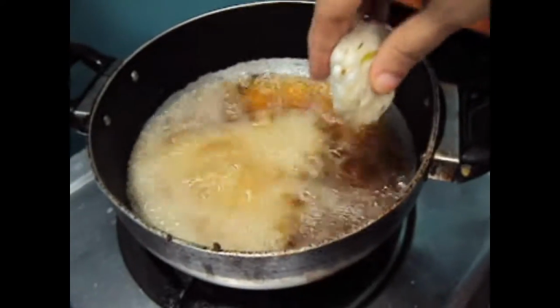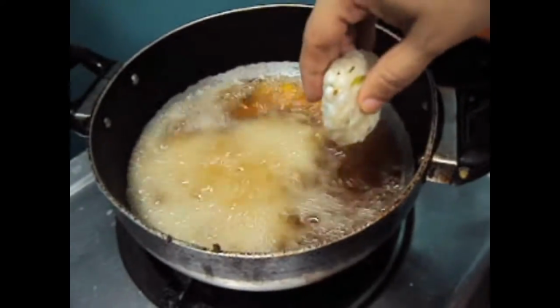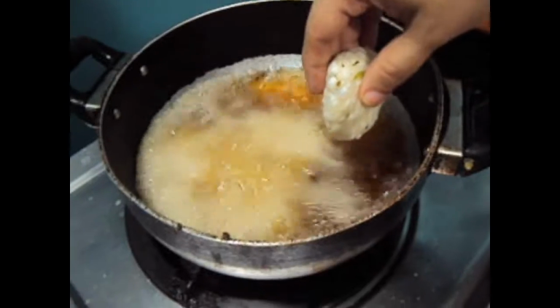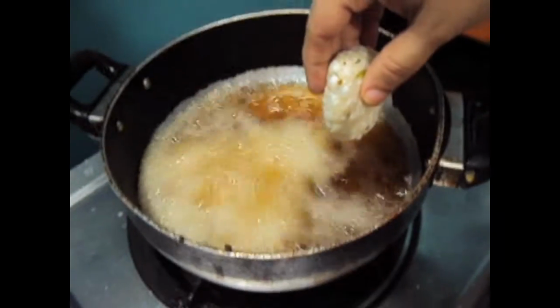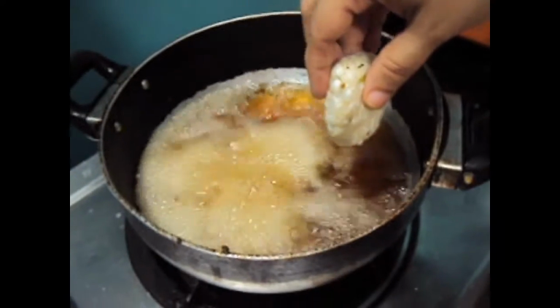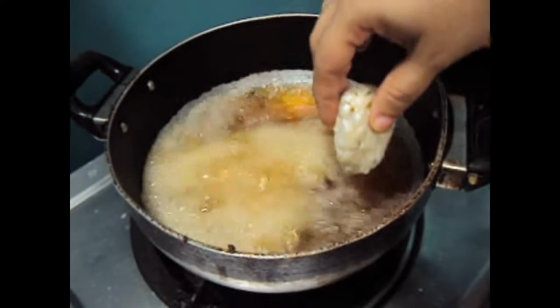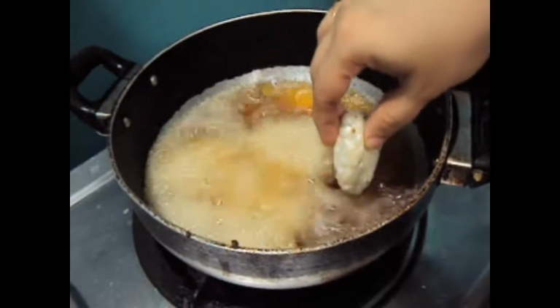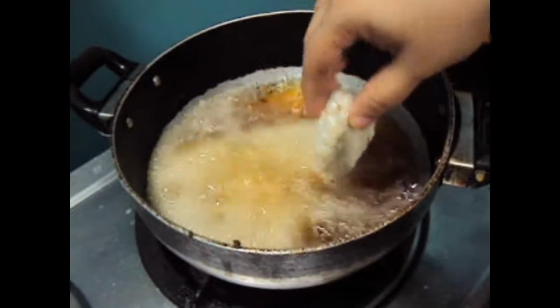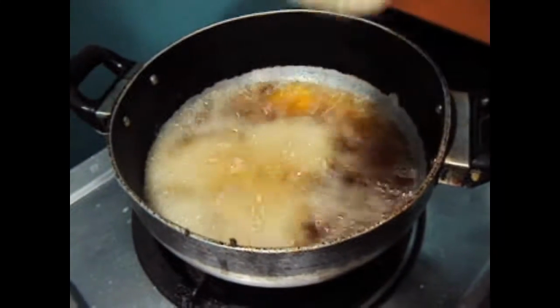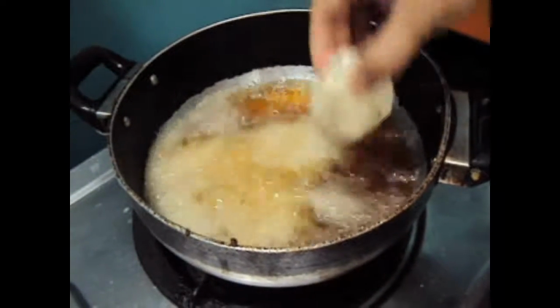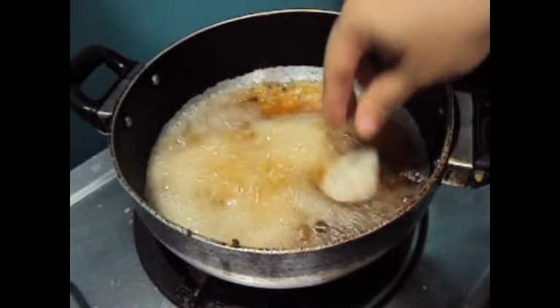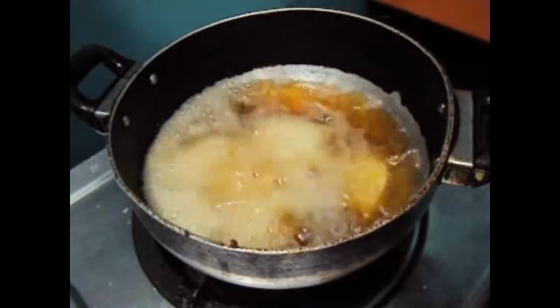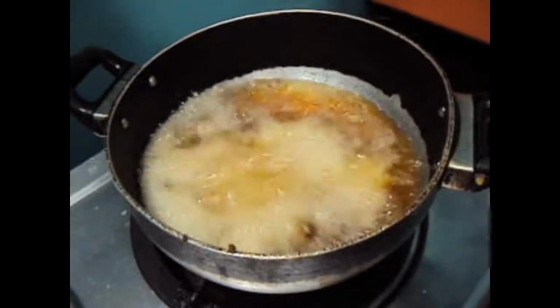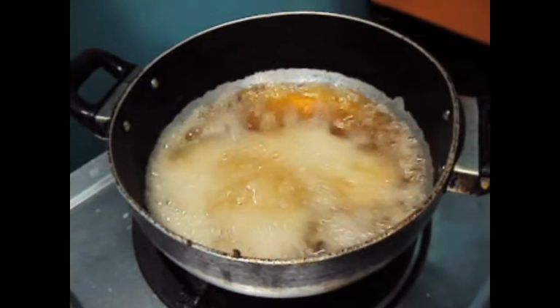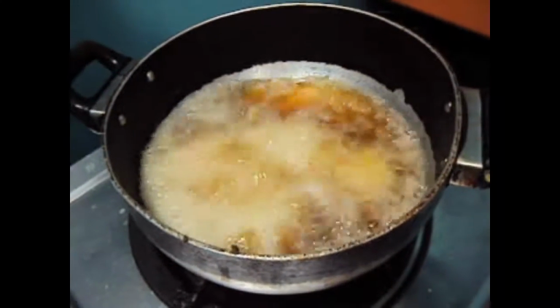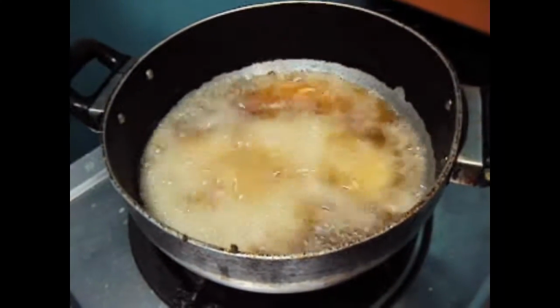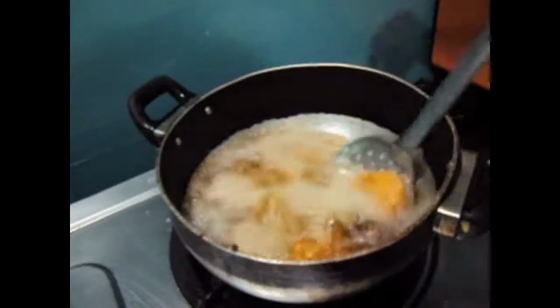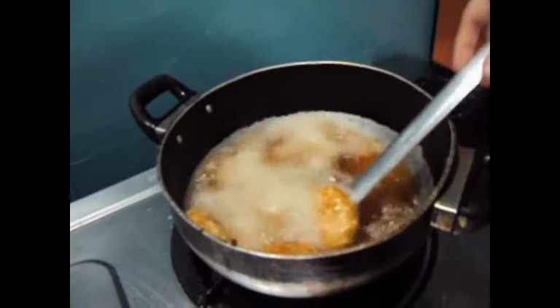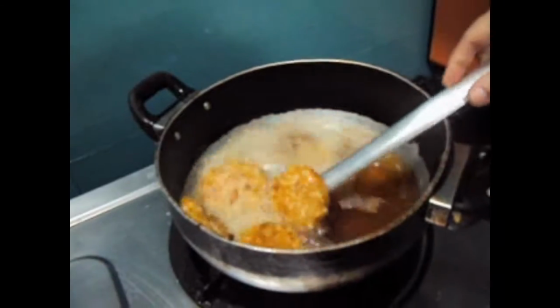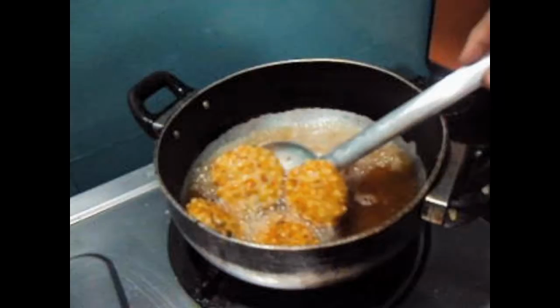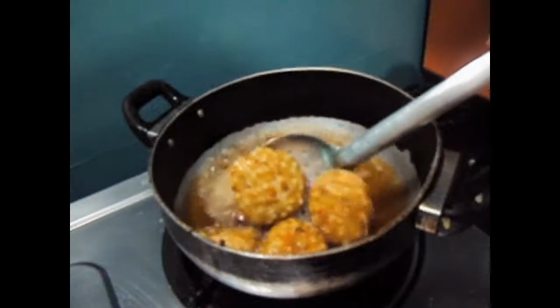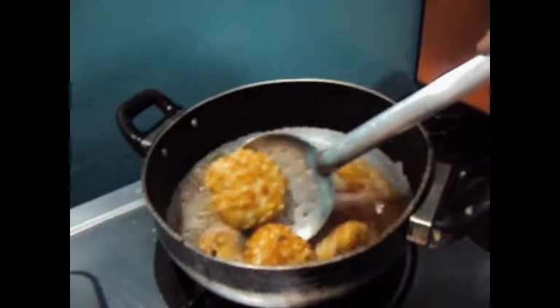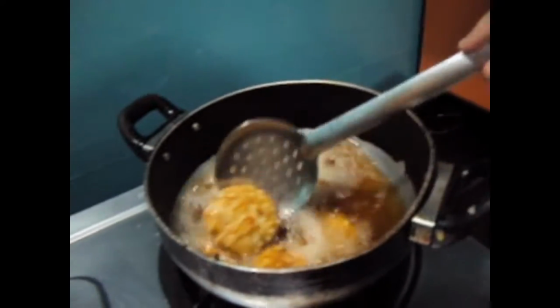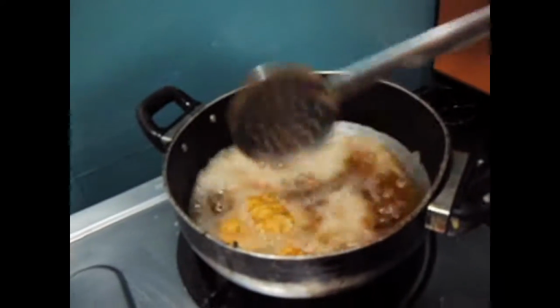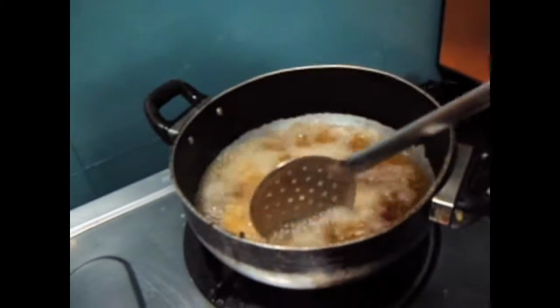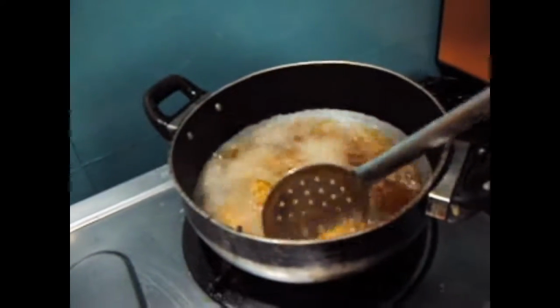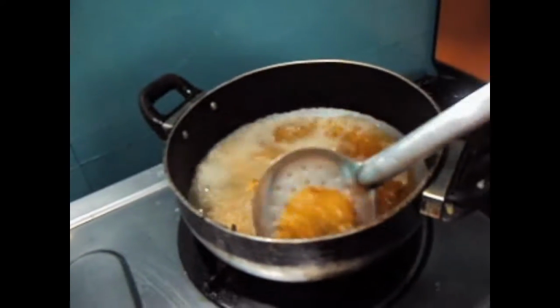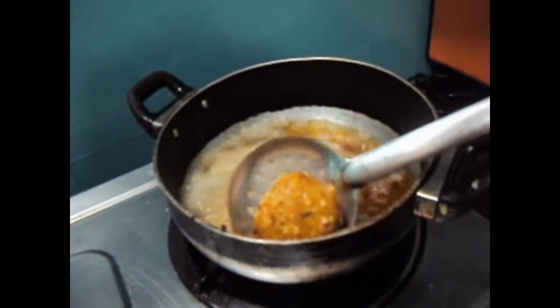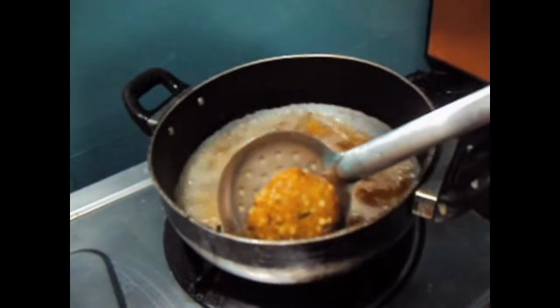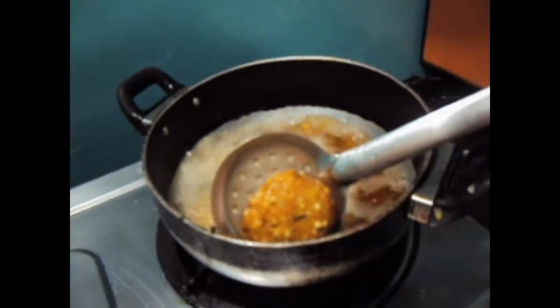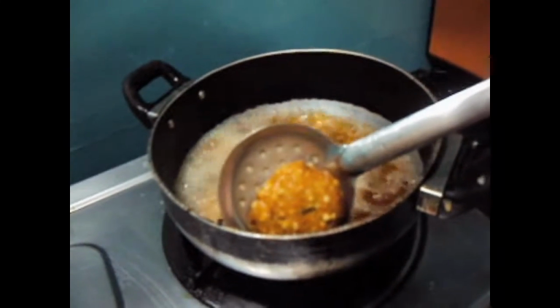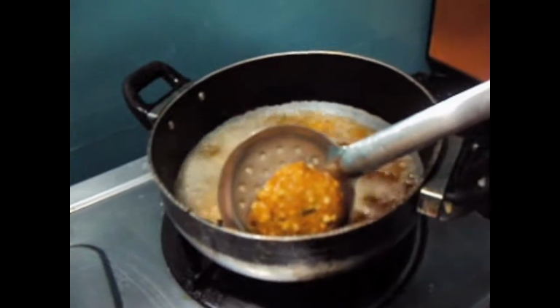Now we will fry the Sabu Danna Vadas. Now we will remove our Sabu Danna Vada out of the oil.